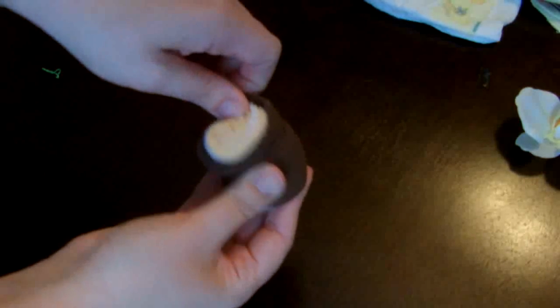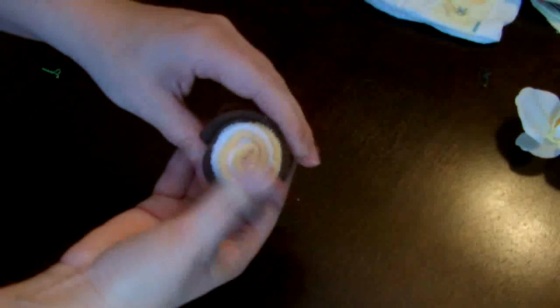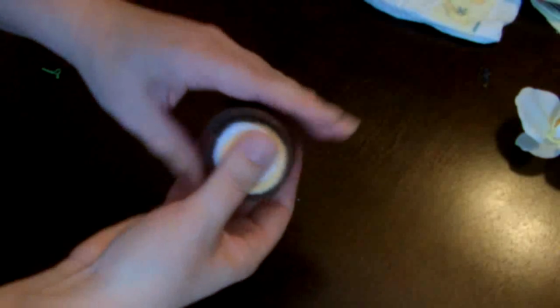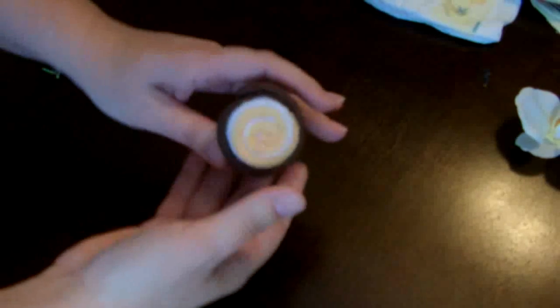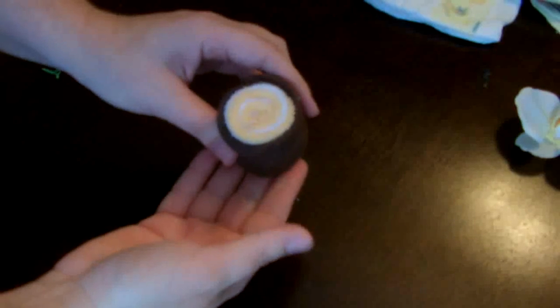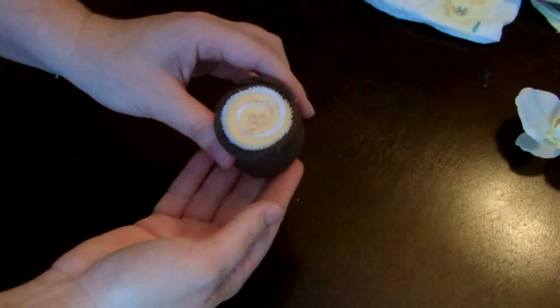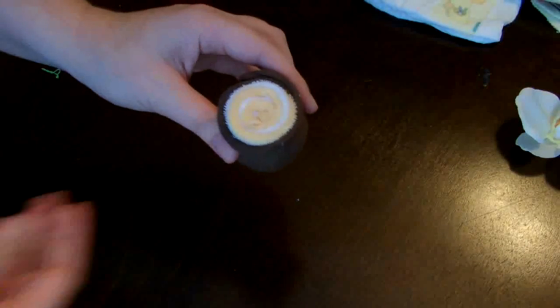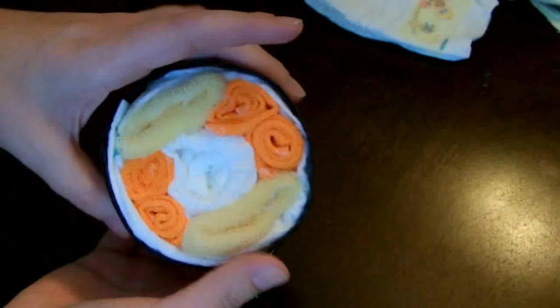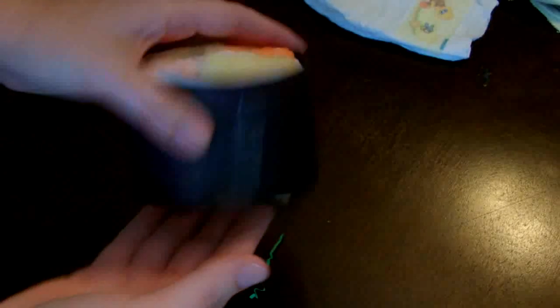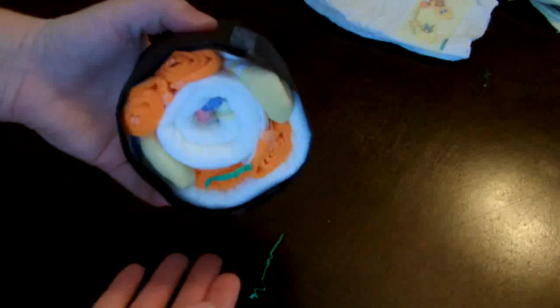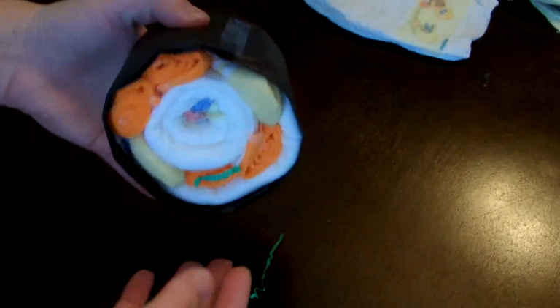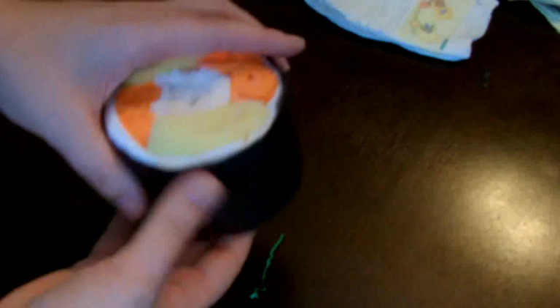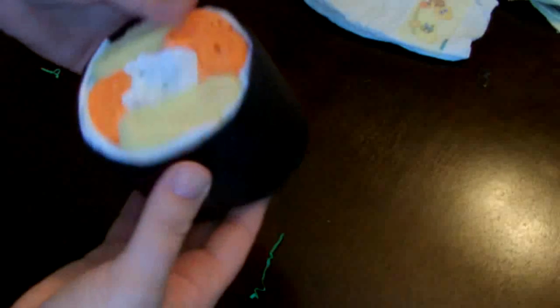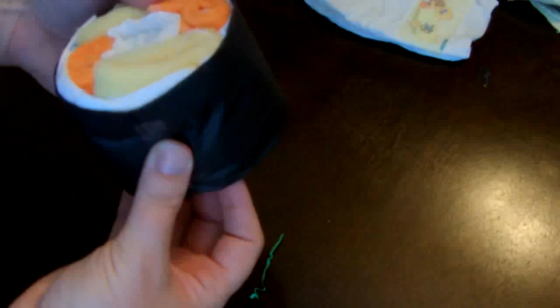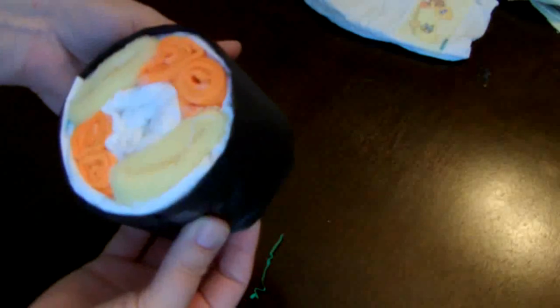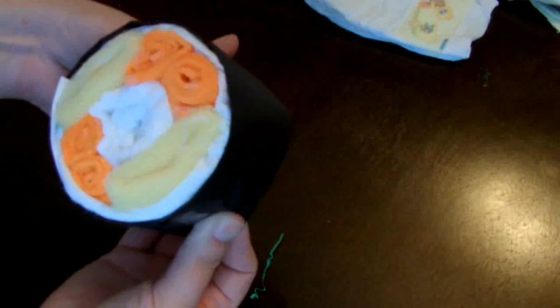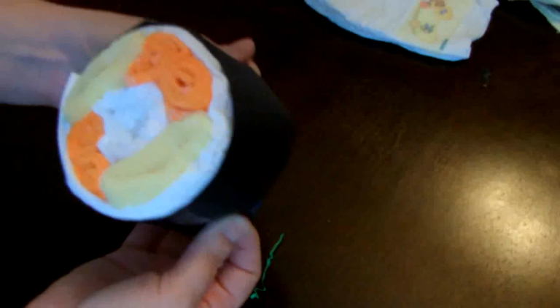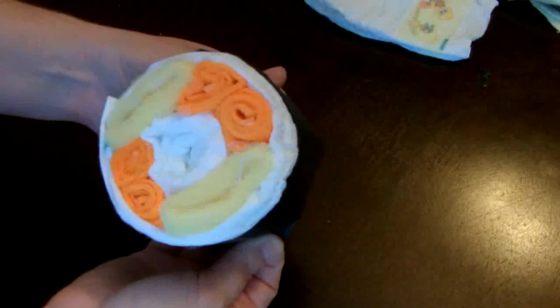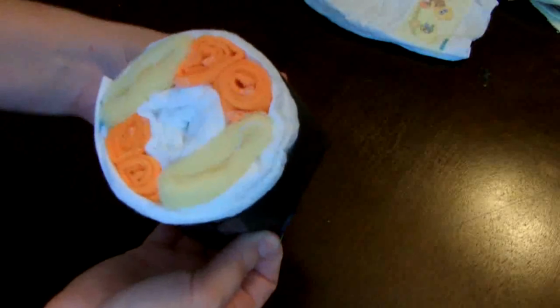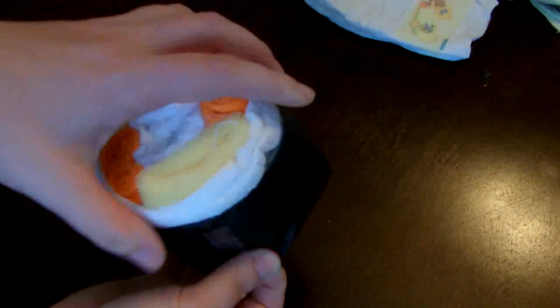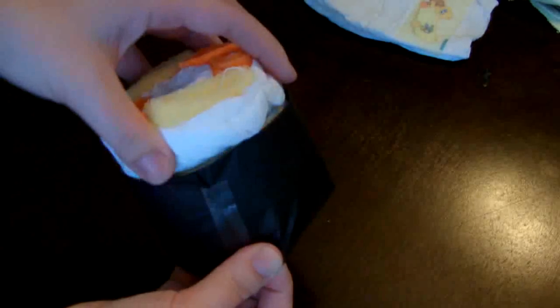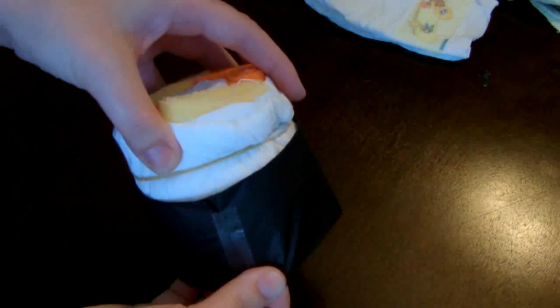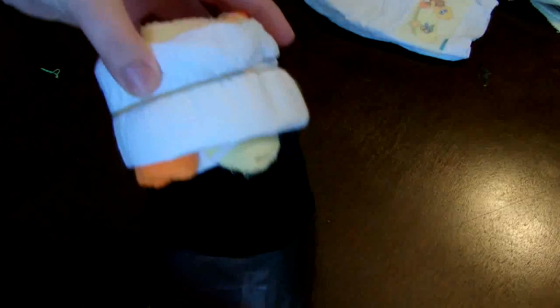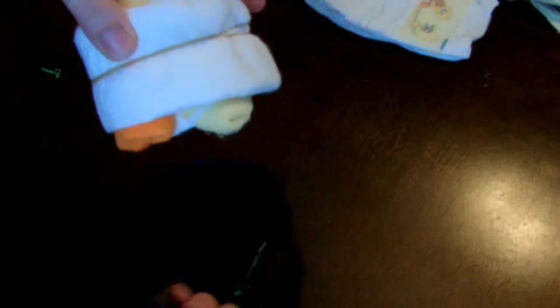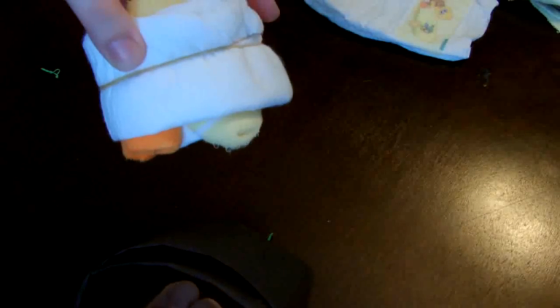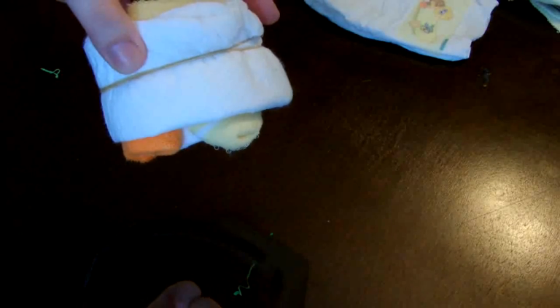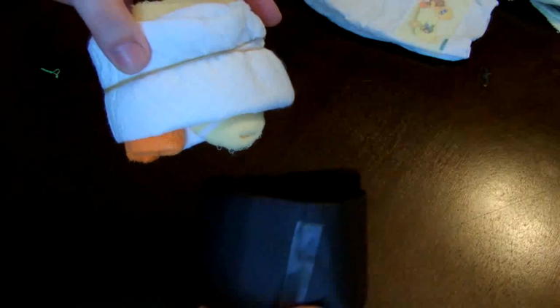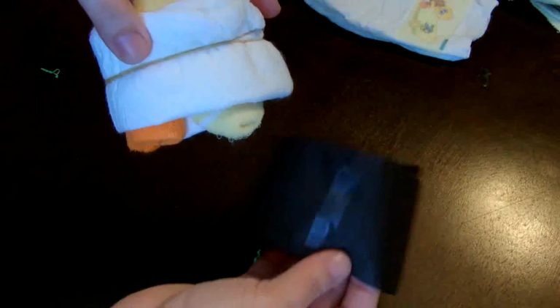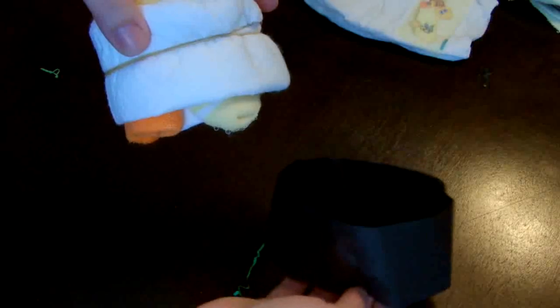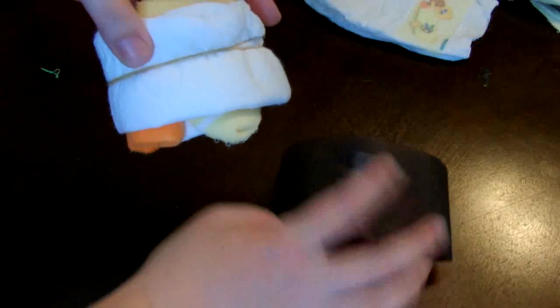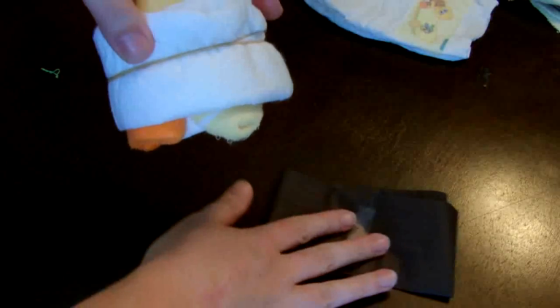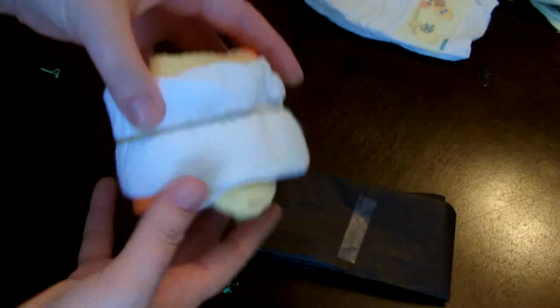Or you could use your black tissue paper here. This is a completed sushi roll with socks, washcloths, and two diapers. I'm going to take it apart so you can see how it was put together and get some ideas for yourself.